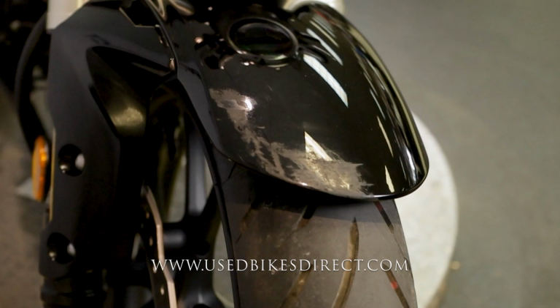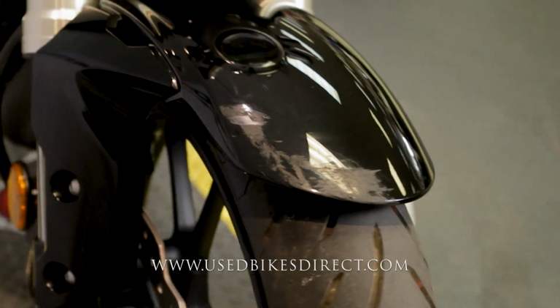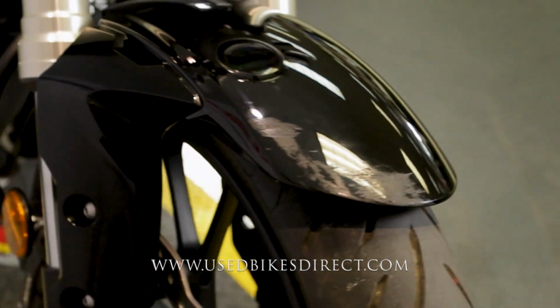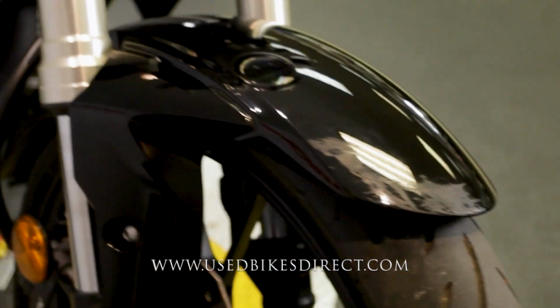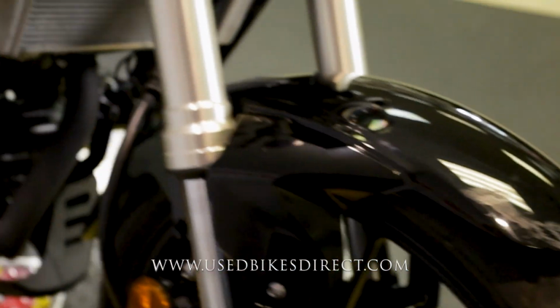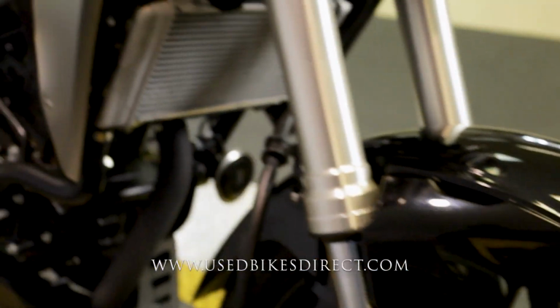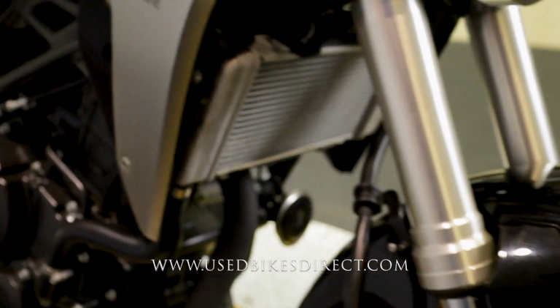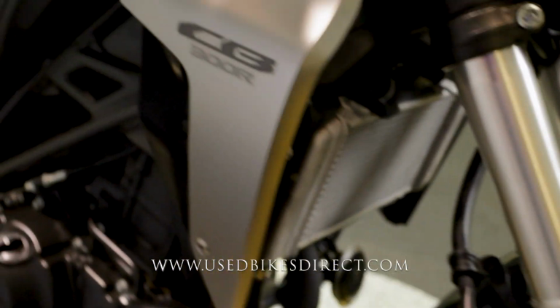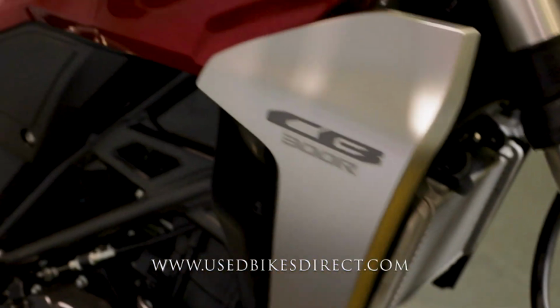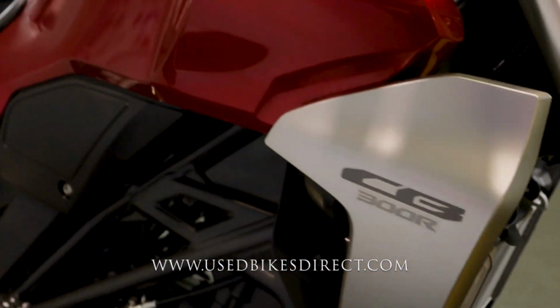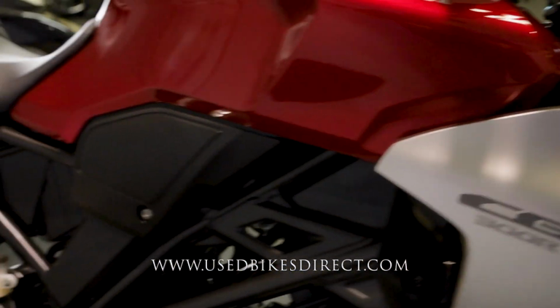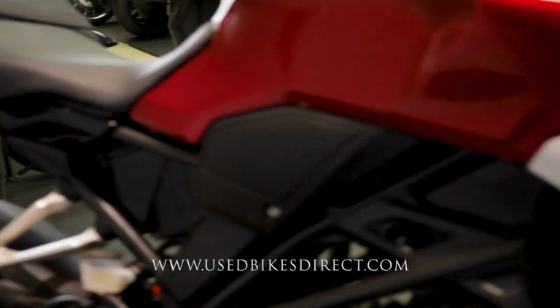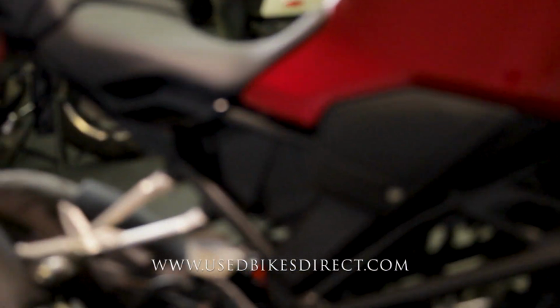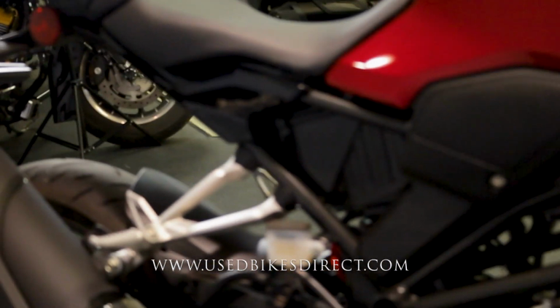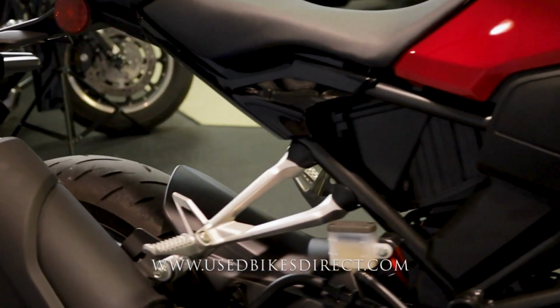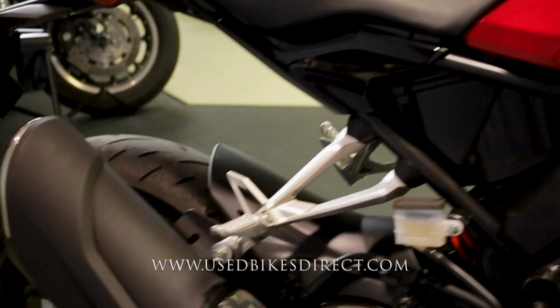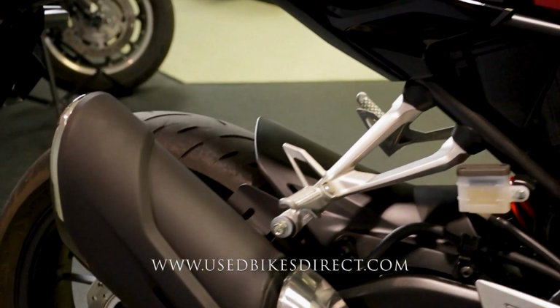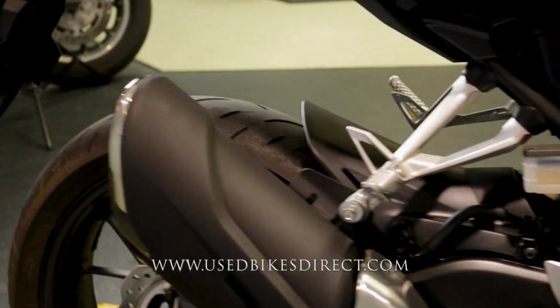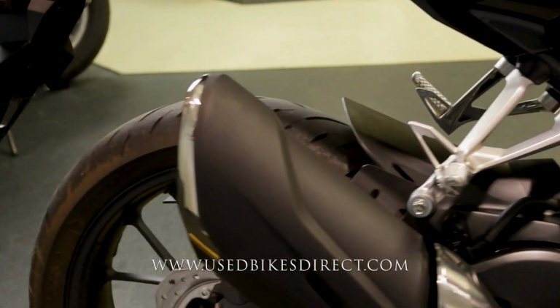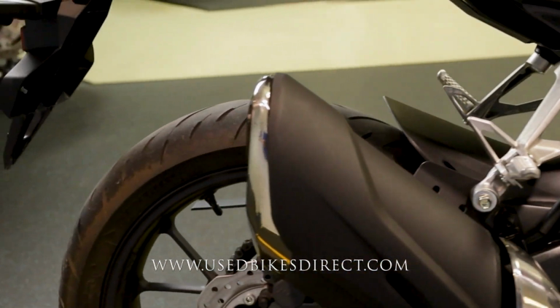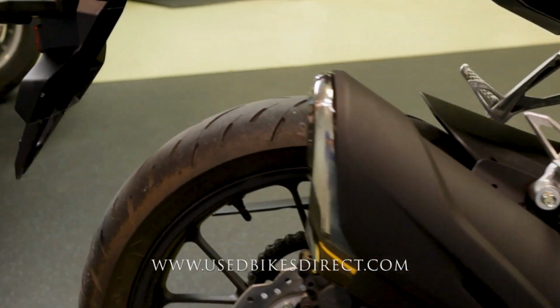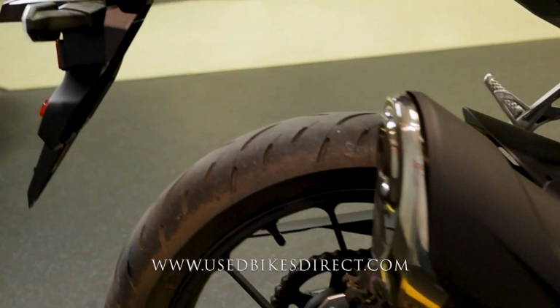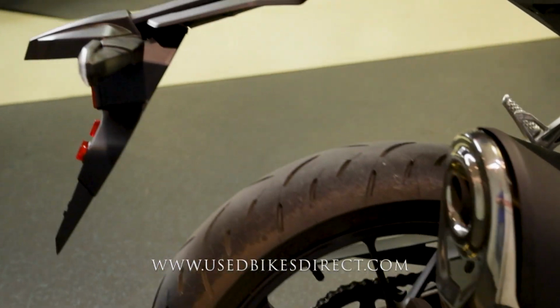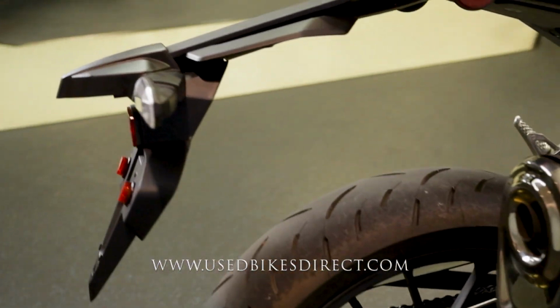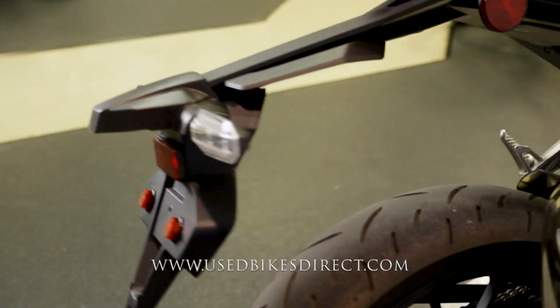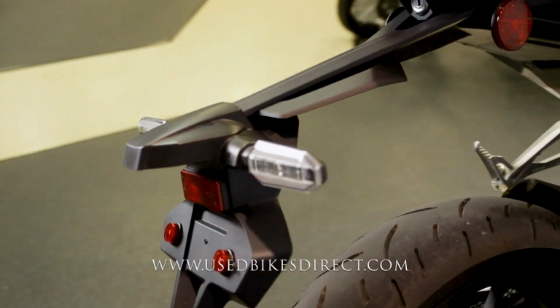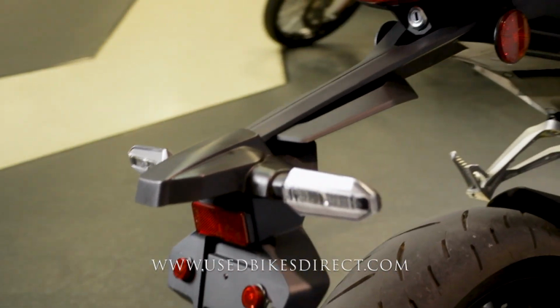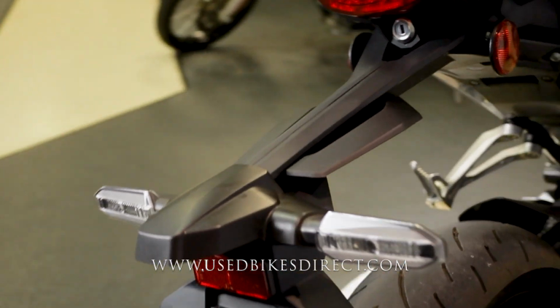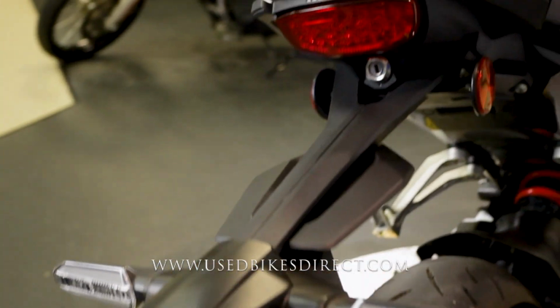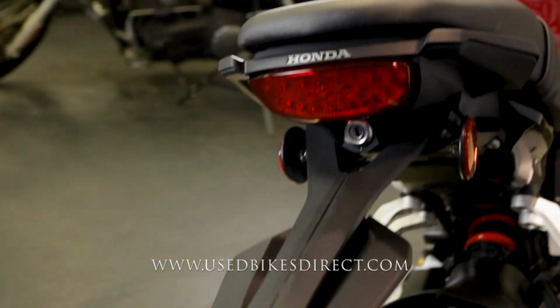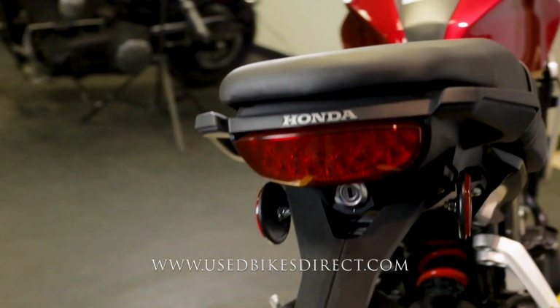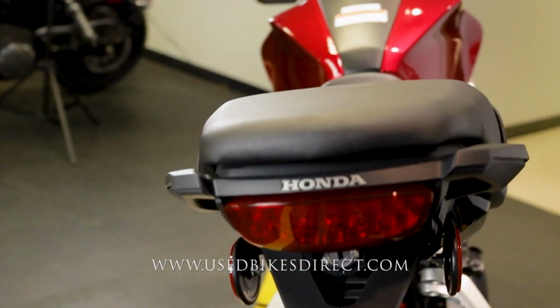One thing we did notice is that it does look like the bike has been sitting up for a little bit, because the fuel tank is rusted and of course that gas cap is now difficult to operate. So definitely keep that in mind while you're checking her out.